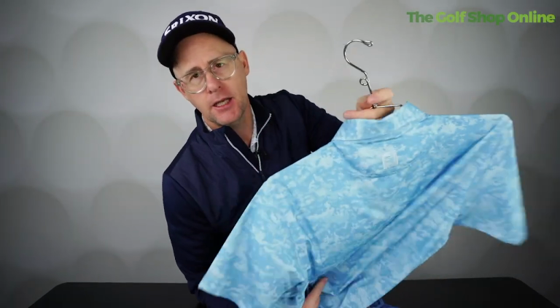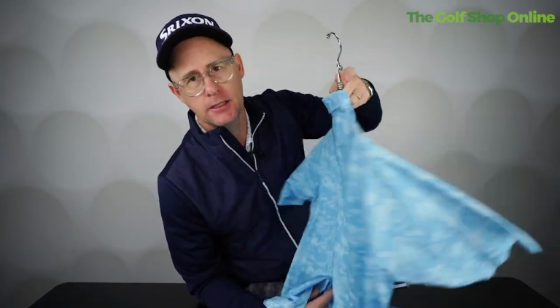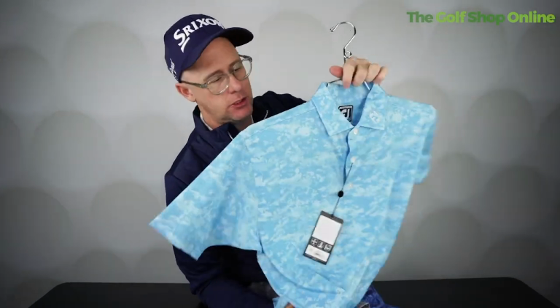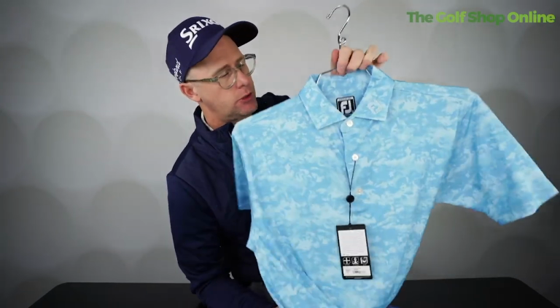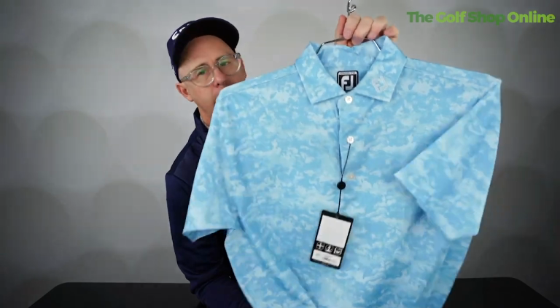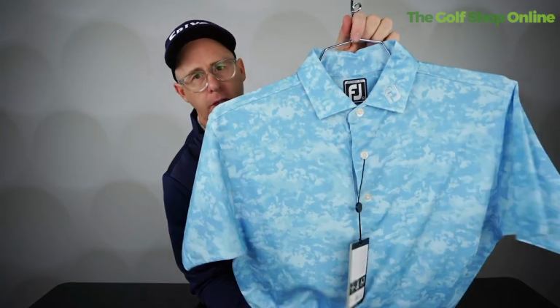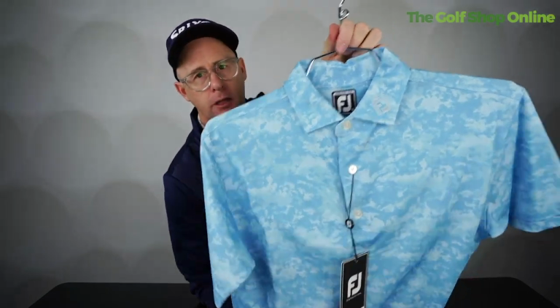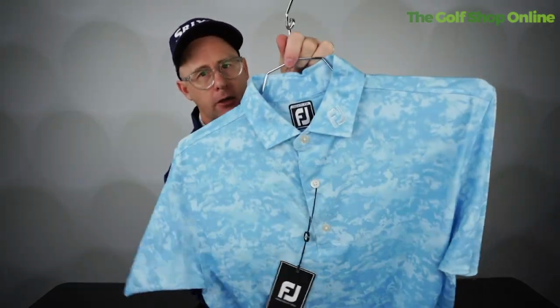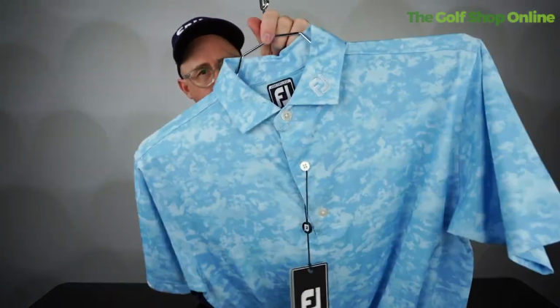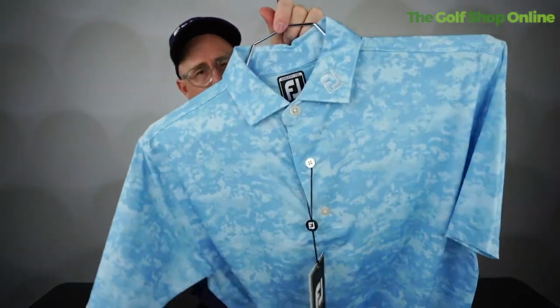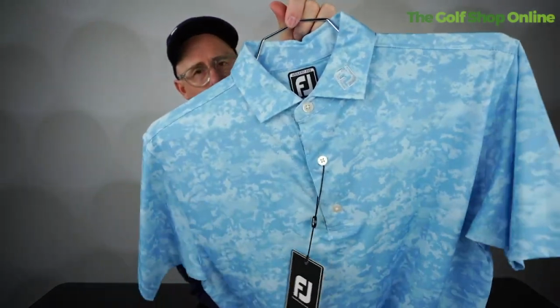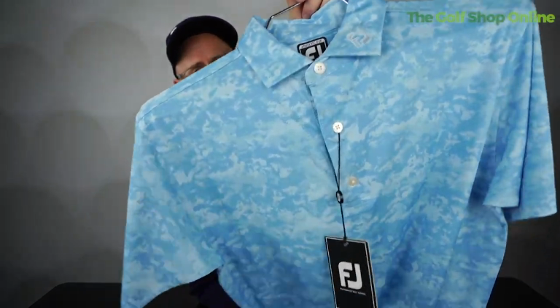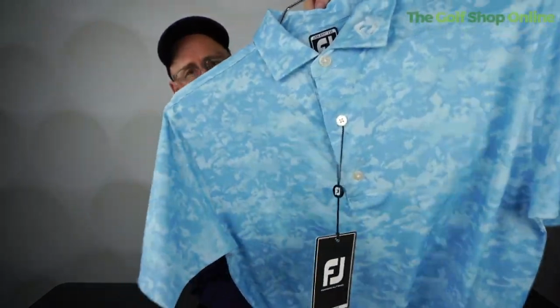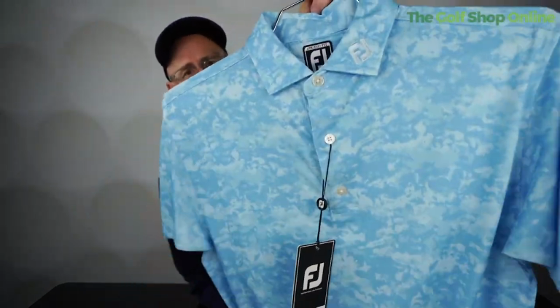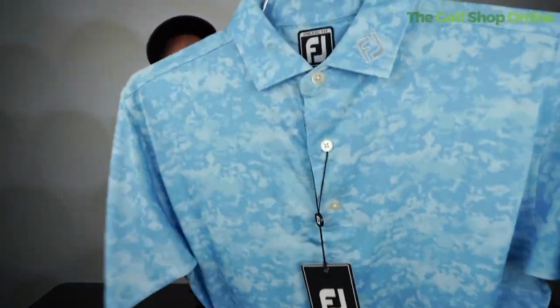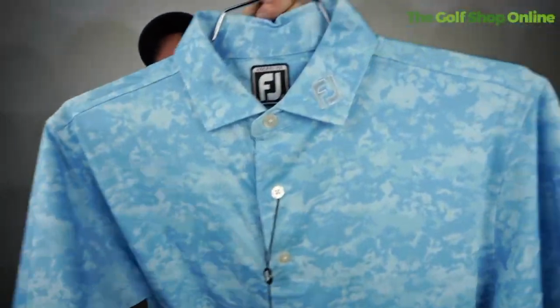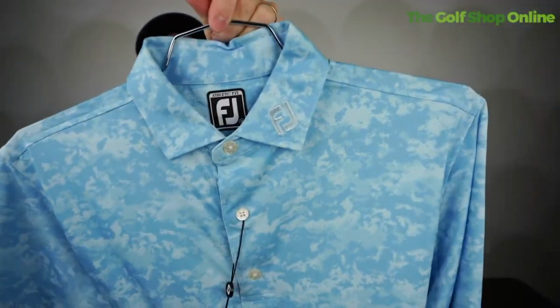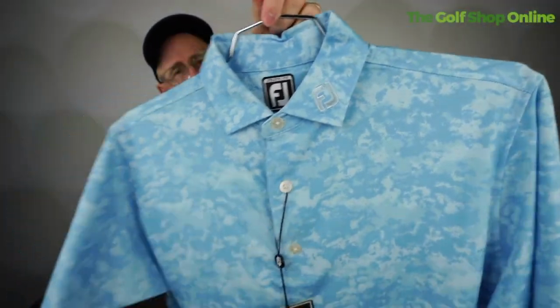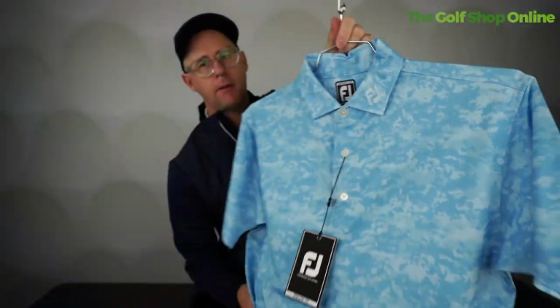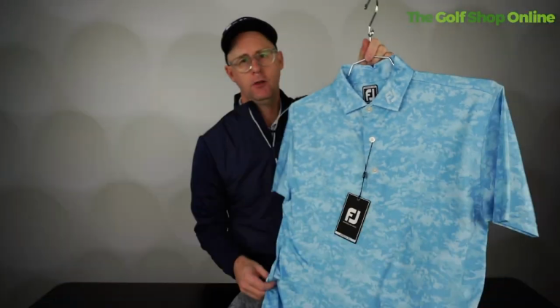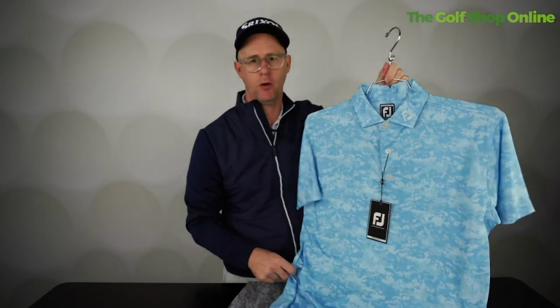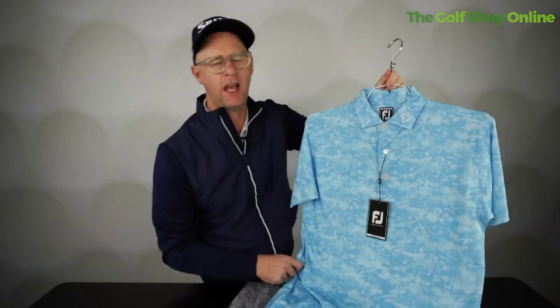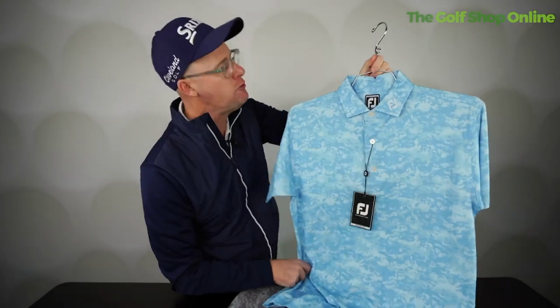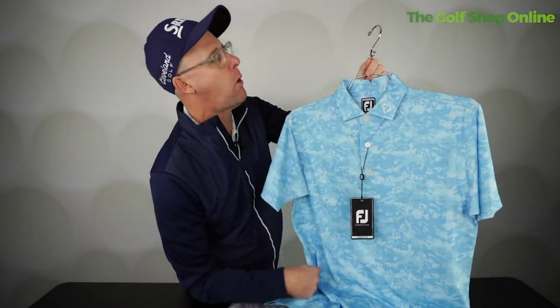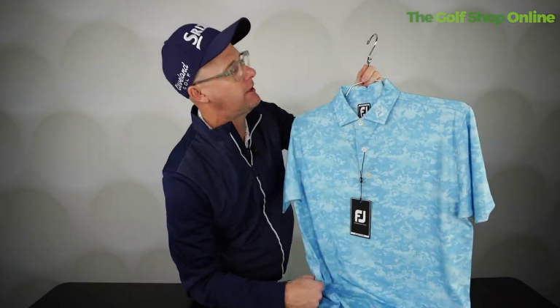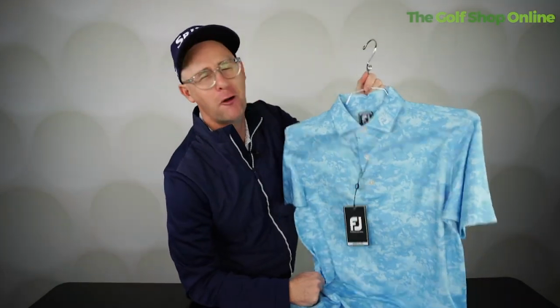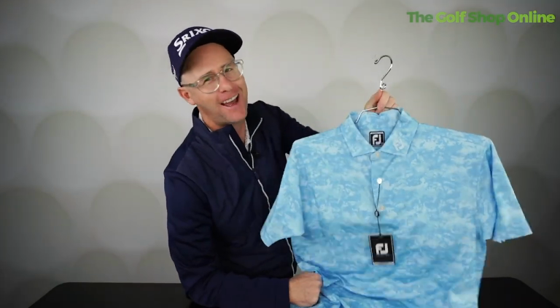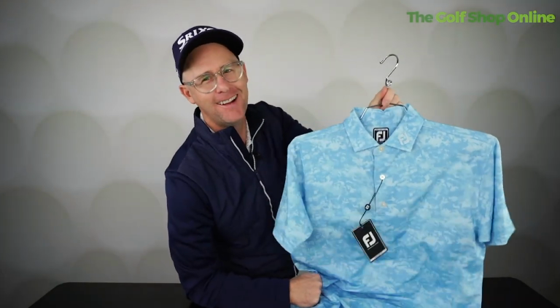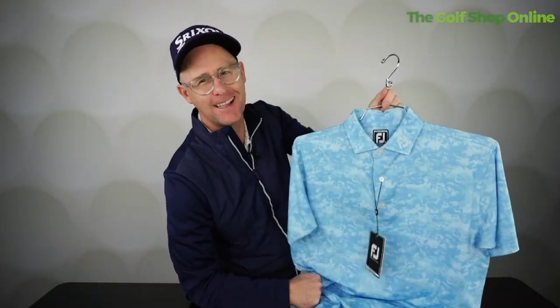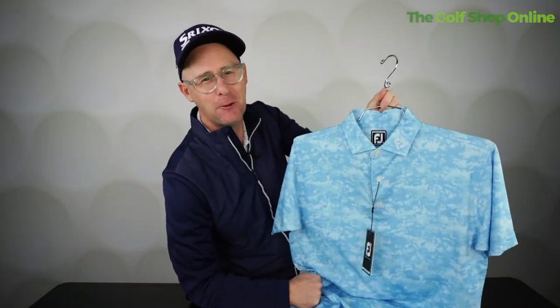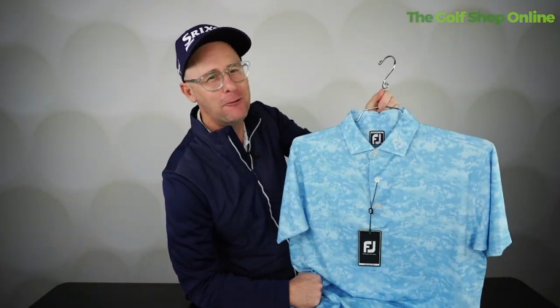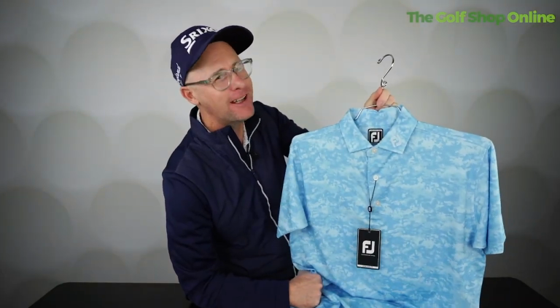What do you think? Are you going to be looking like a cloud camo golfer? I could absolutely rock that — that's me all over, isn't it!